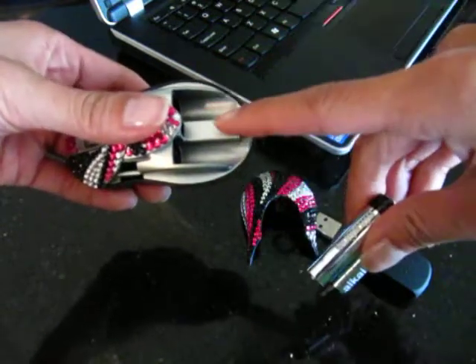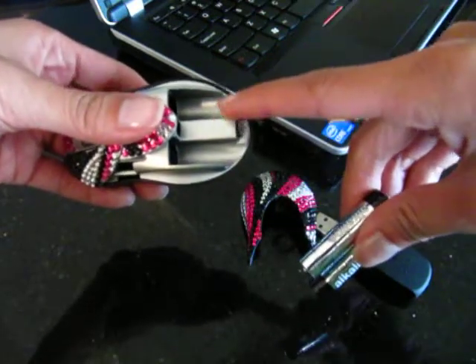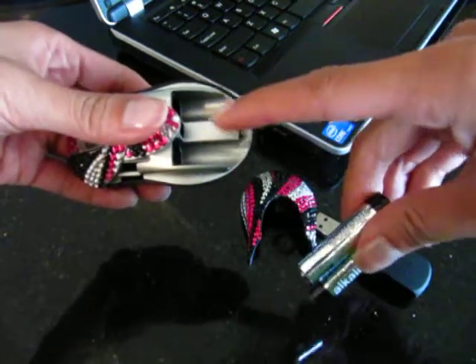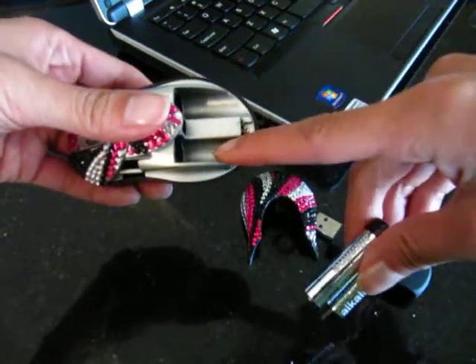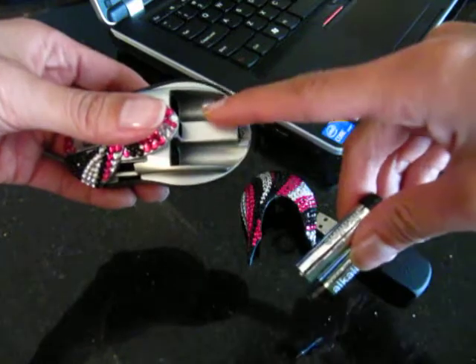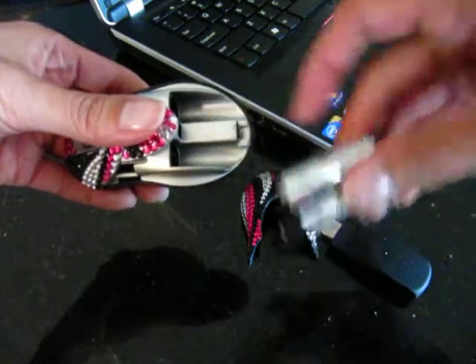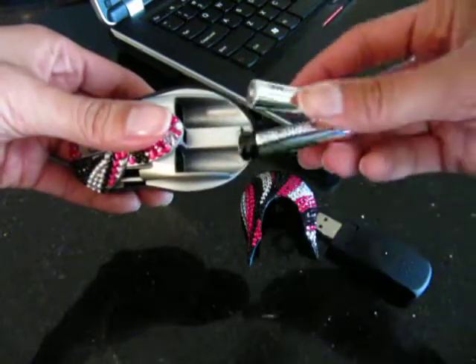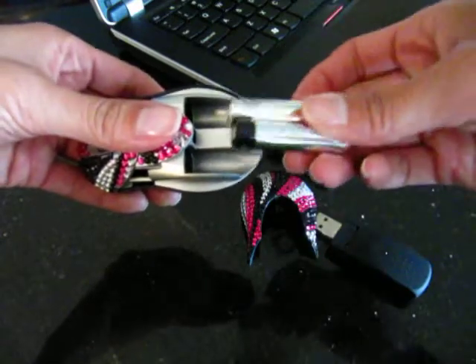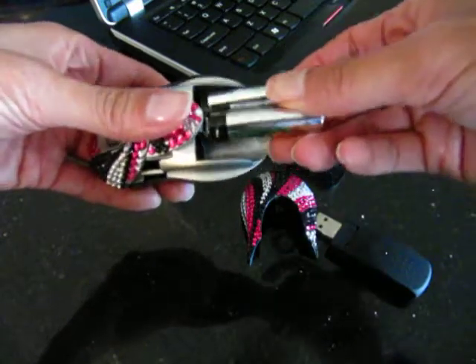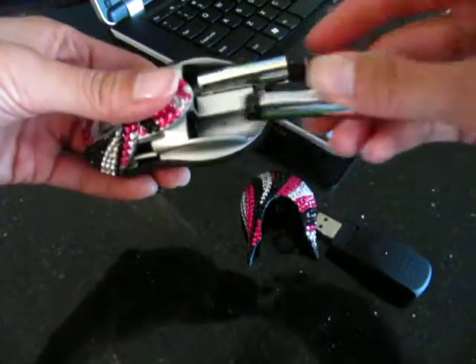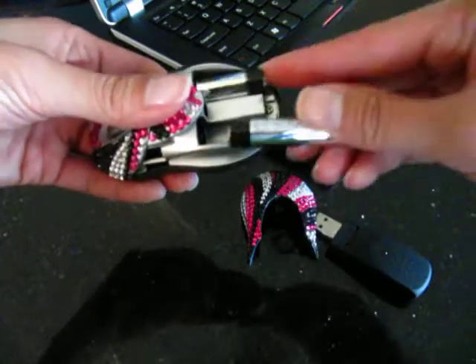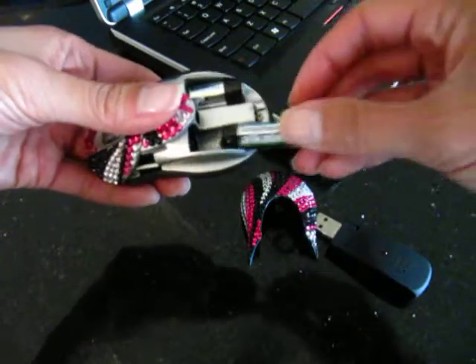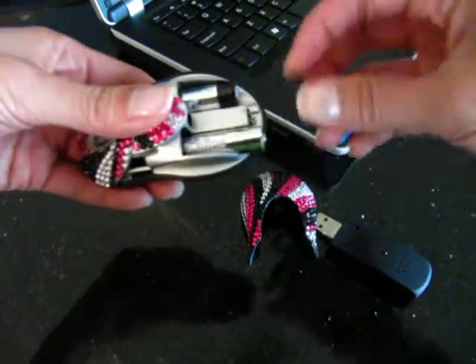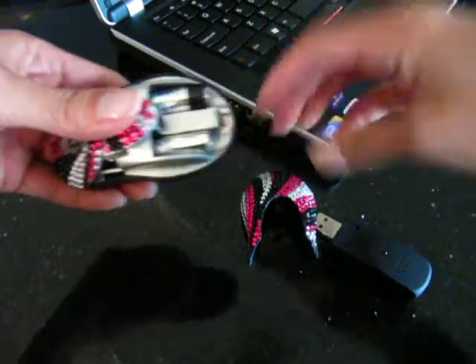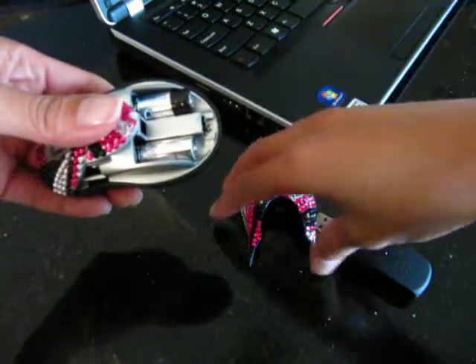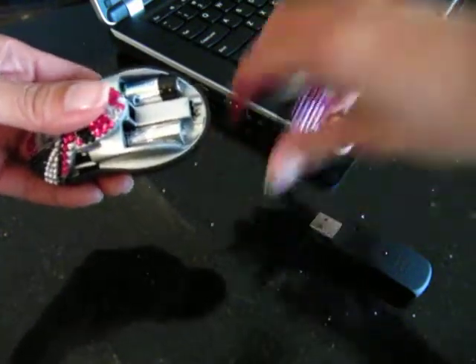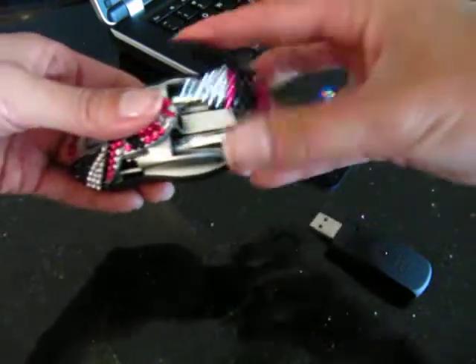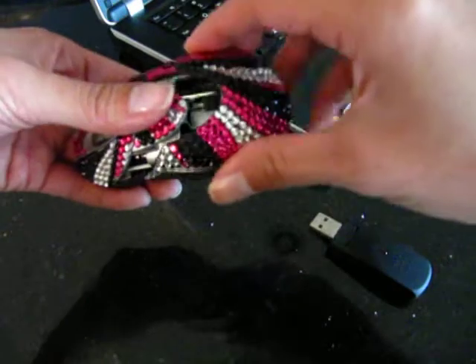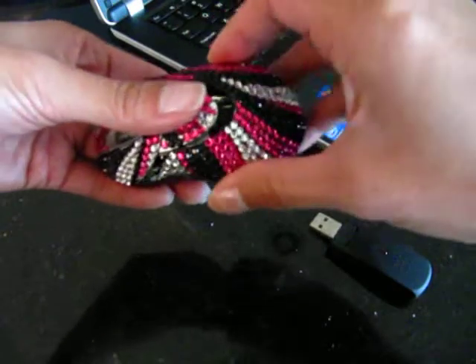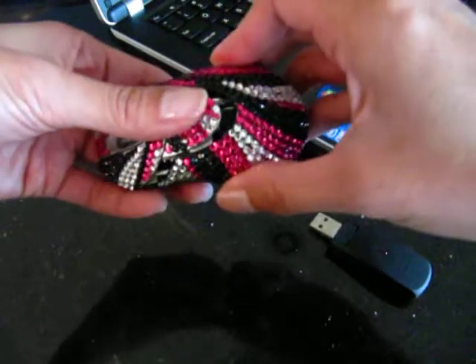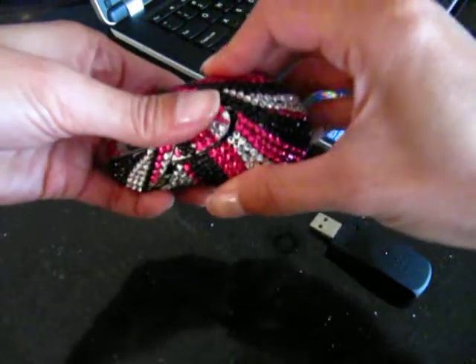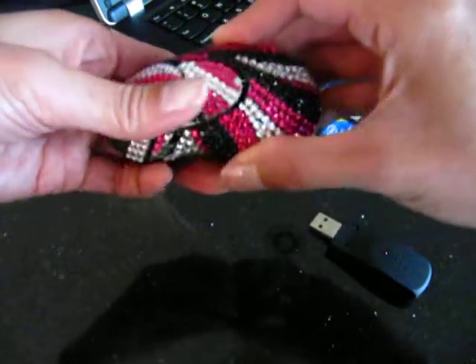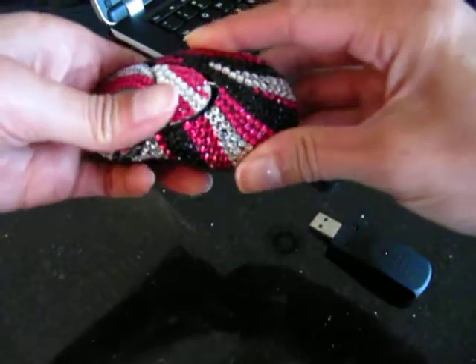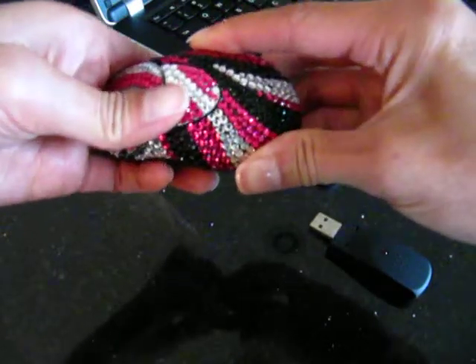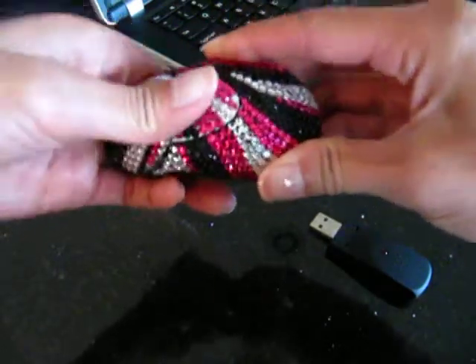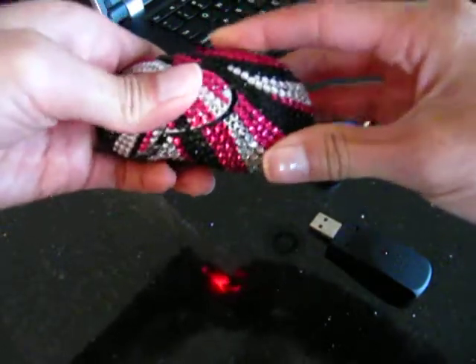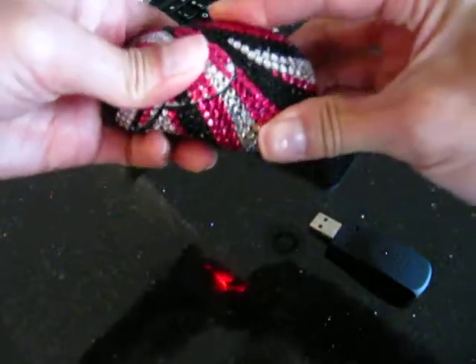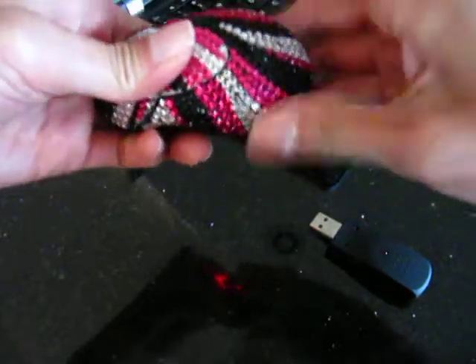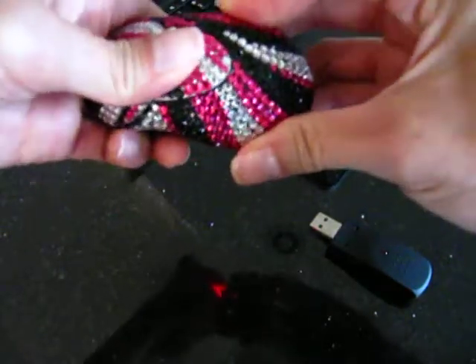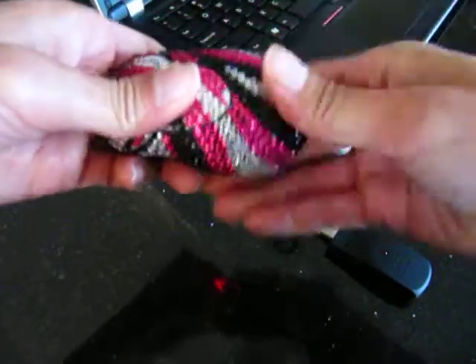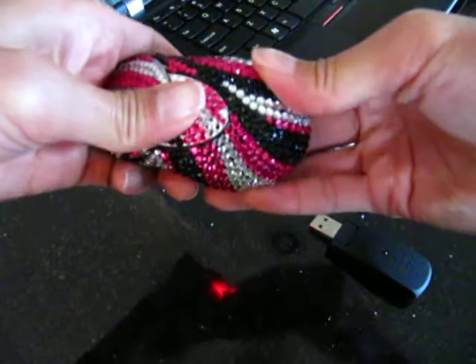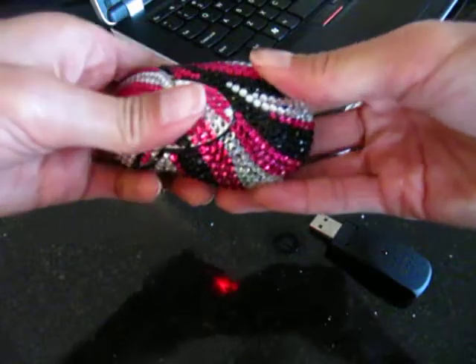You just put the batteries in the direction that's indicated down here, pop them in there, and slide the back cover back onto the mouse until it's firmly in place — you may hear a click.